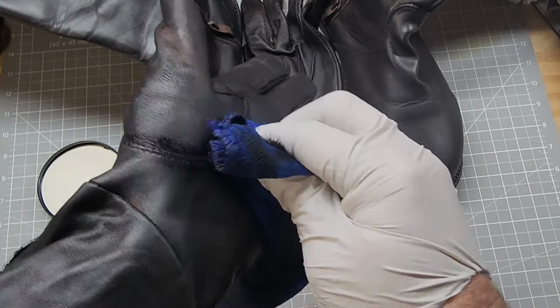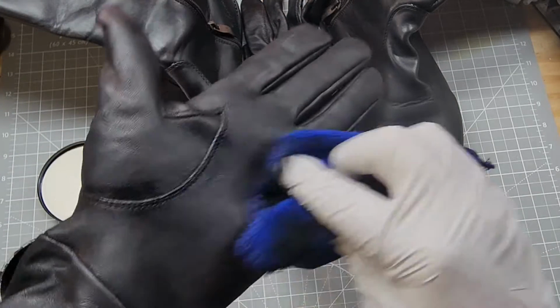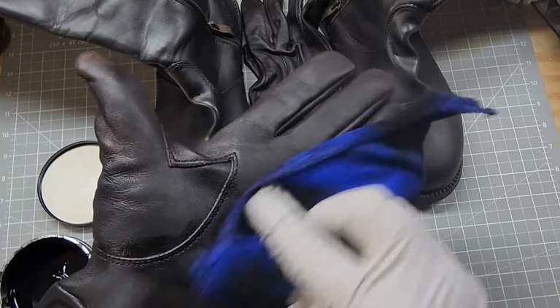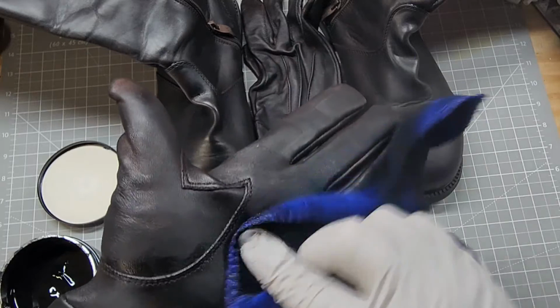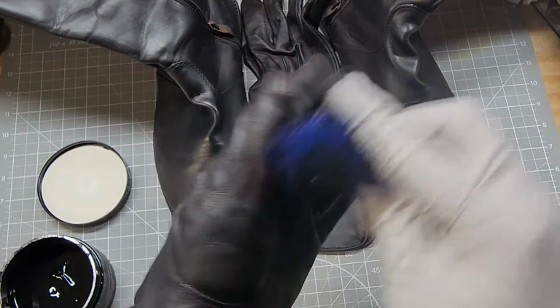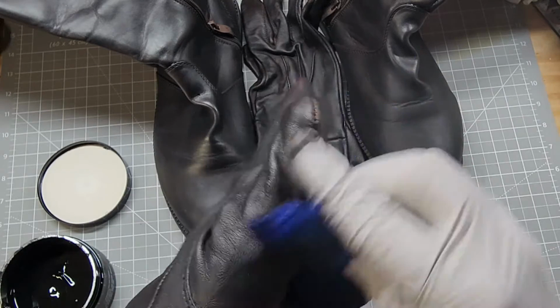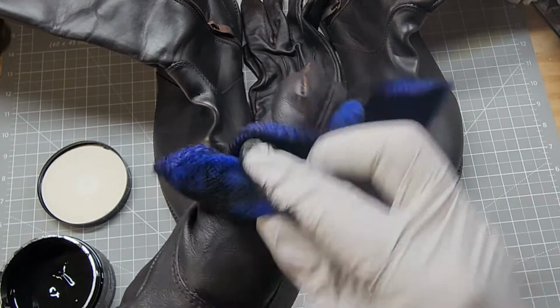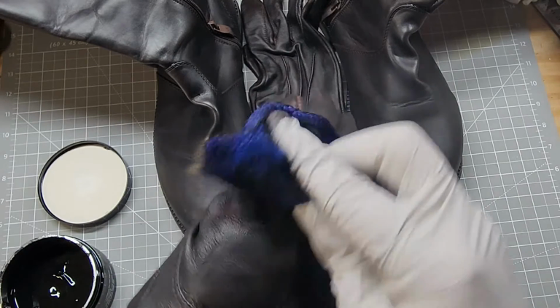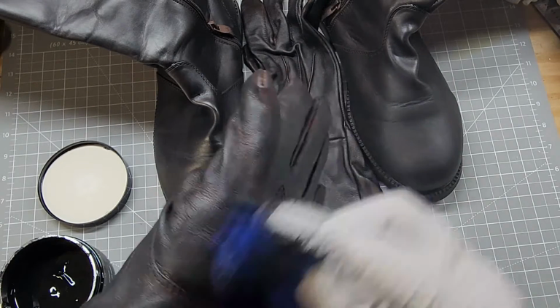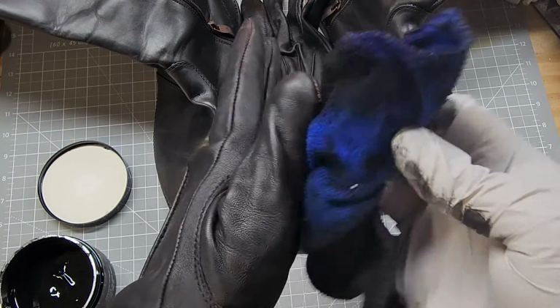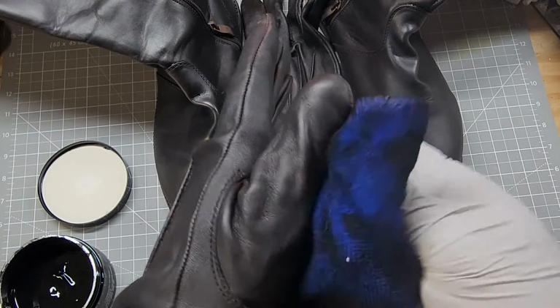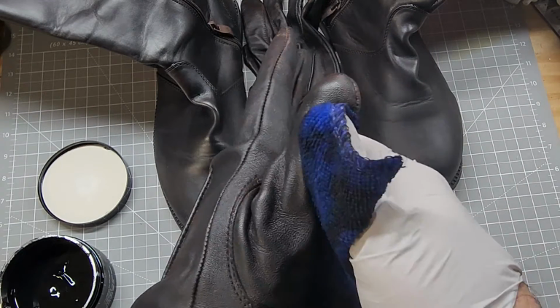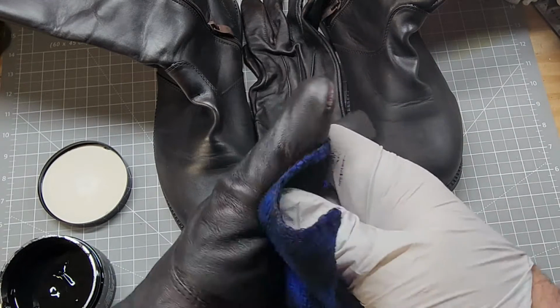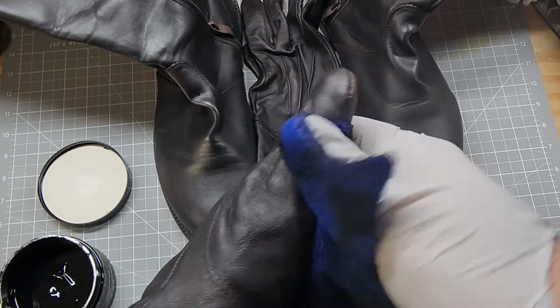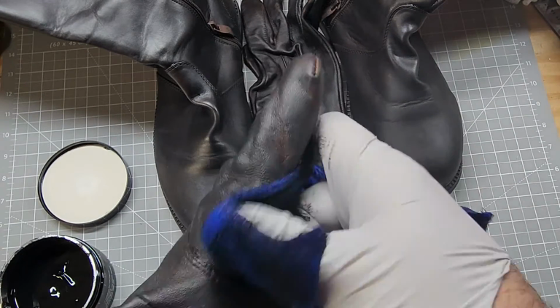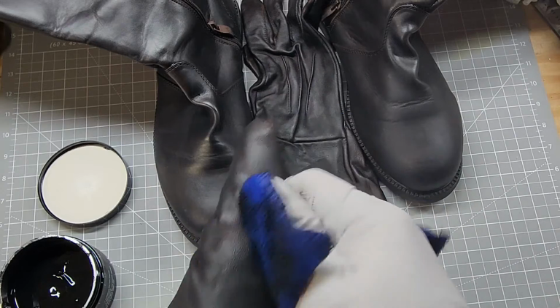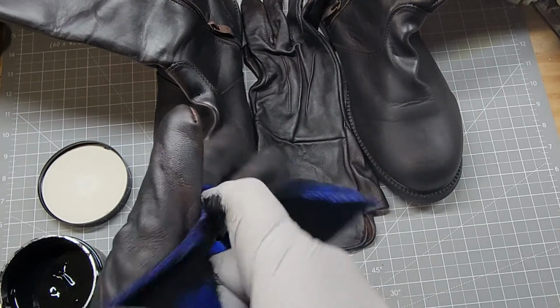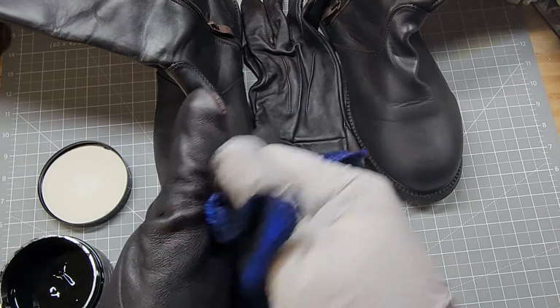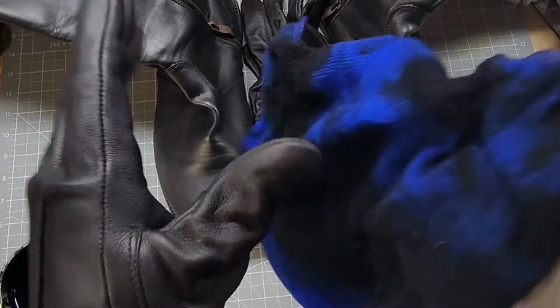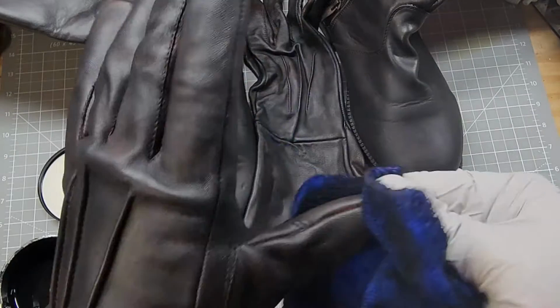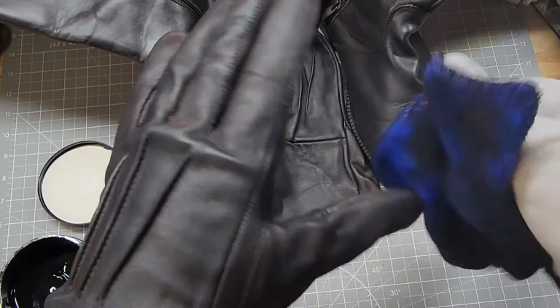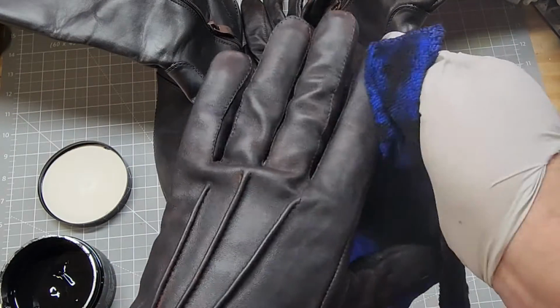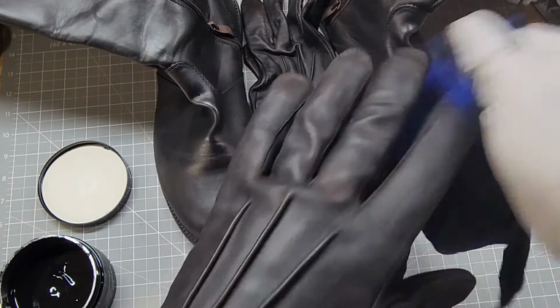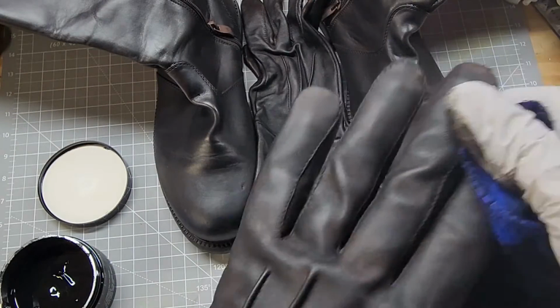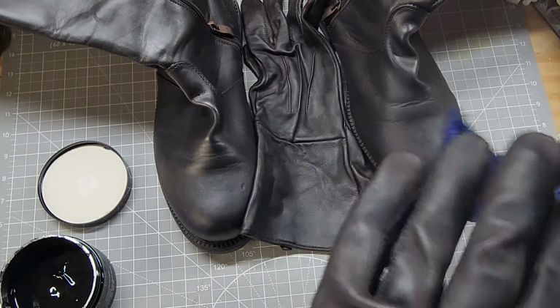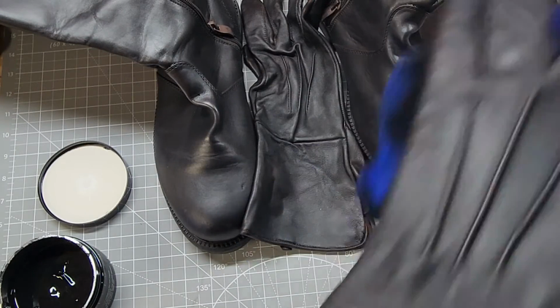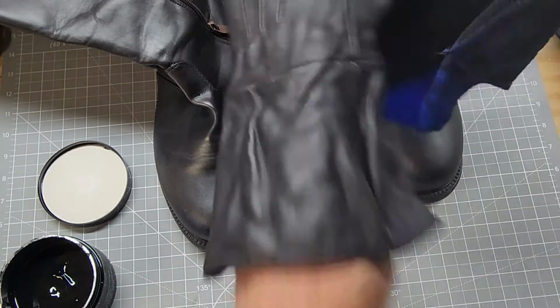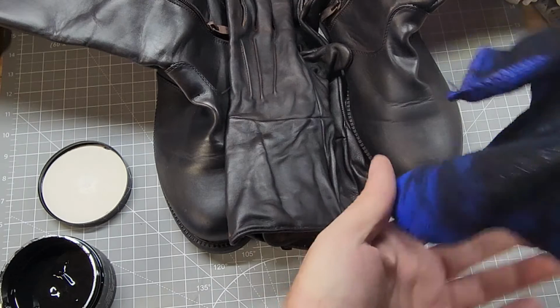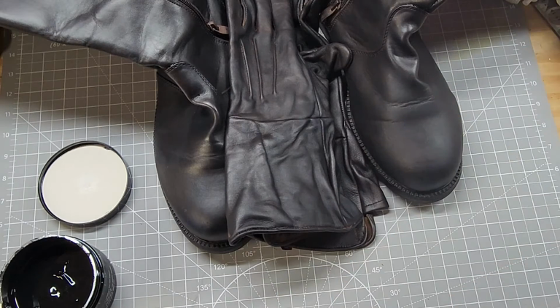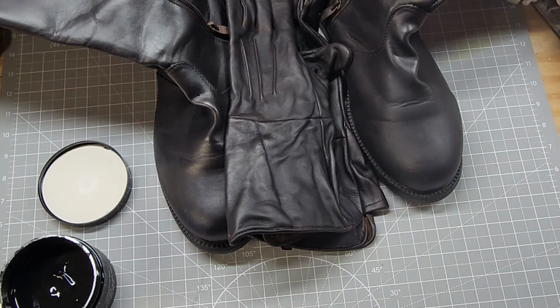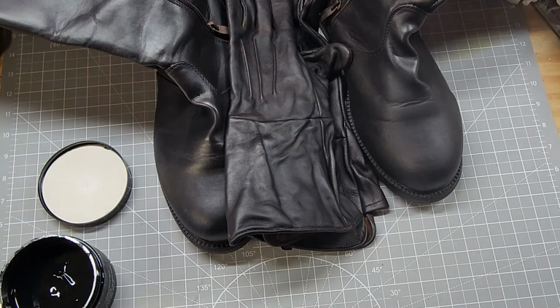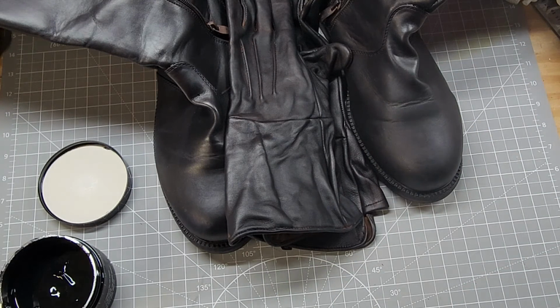The hardest part was getting it into the seams, but other than that I was actually very pleased with the way everything came out. And my boots and gloves will be going to San Diego with me. Yay!